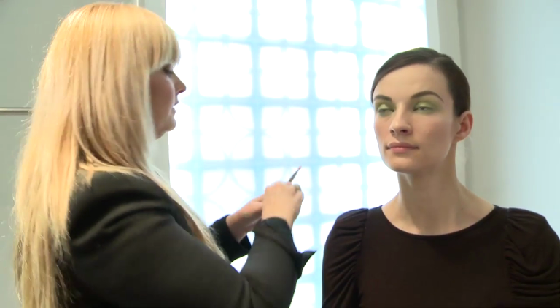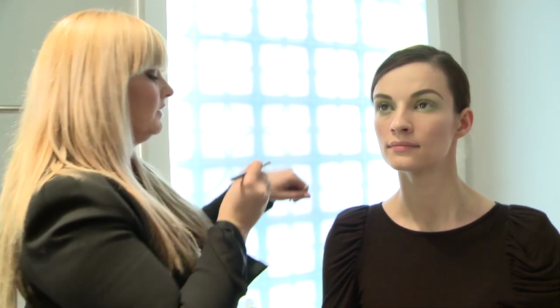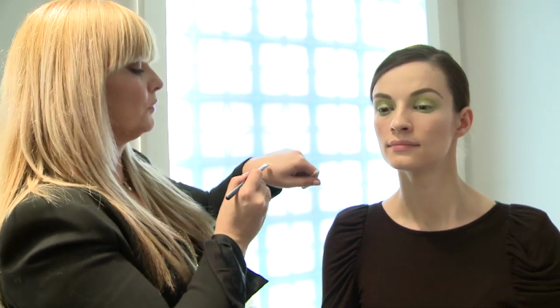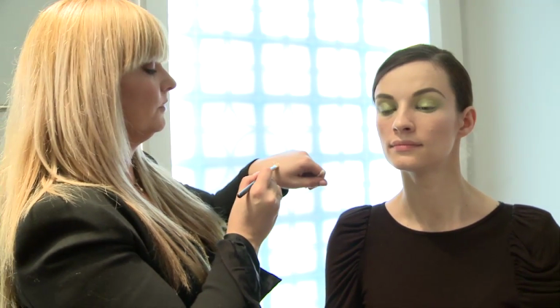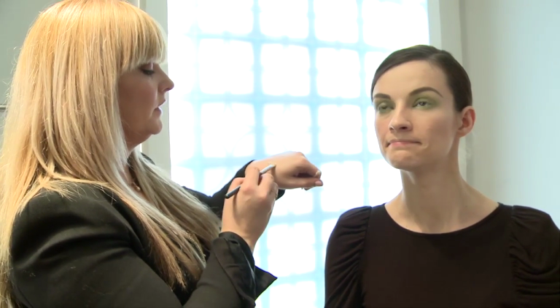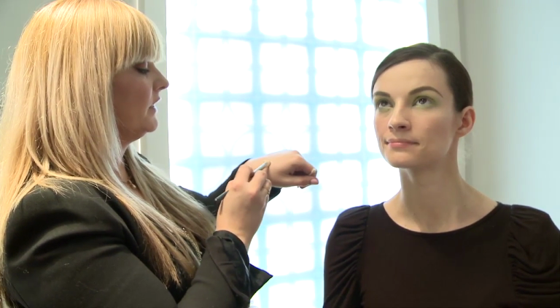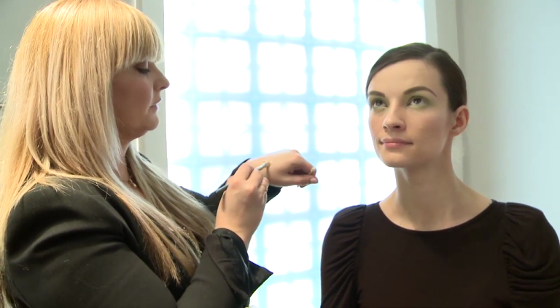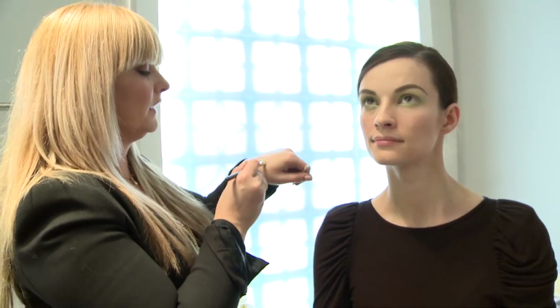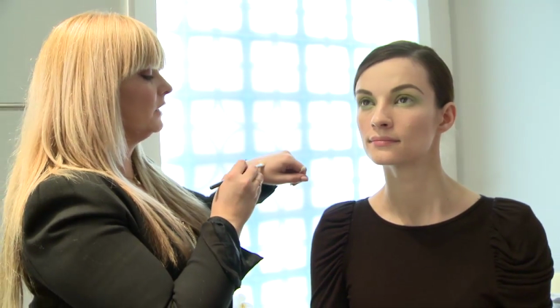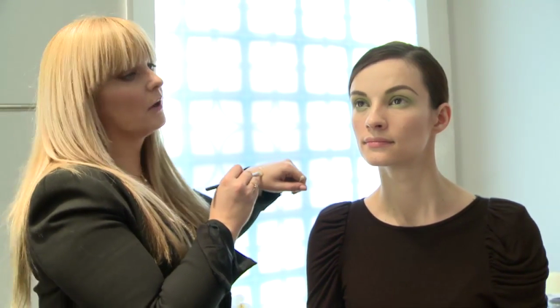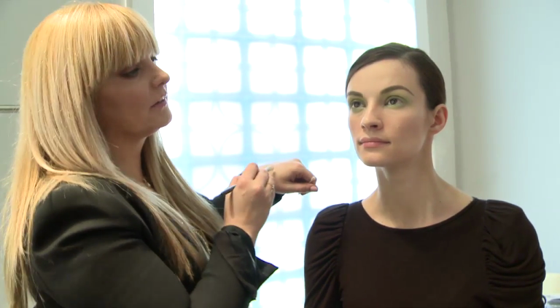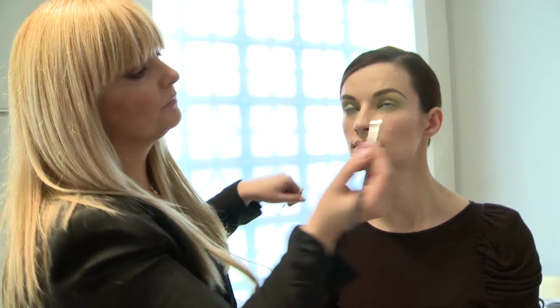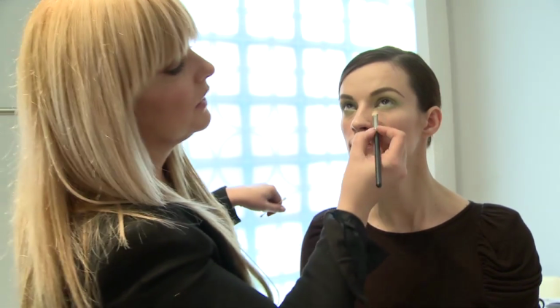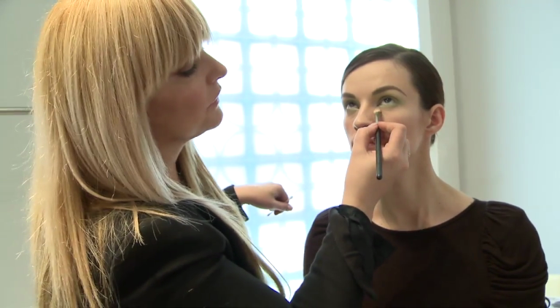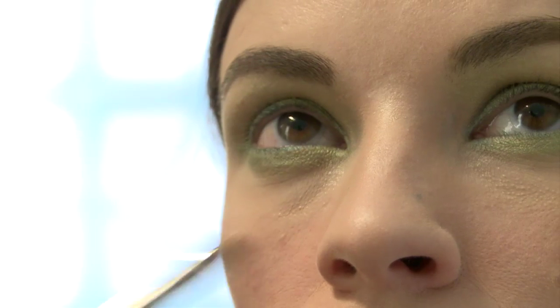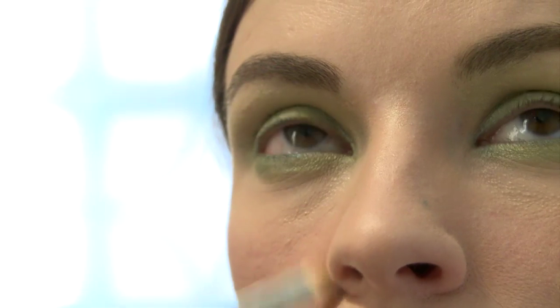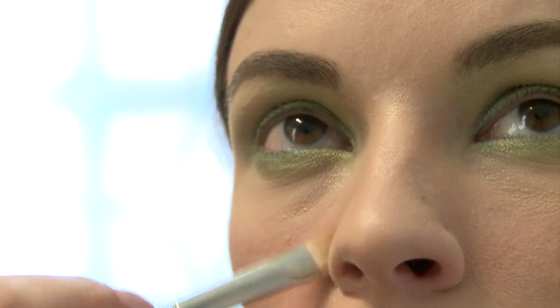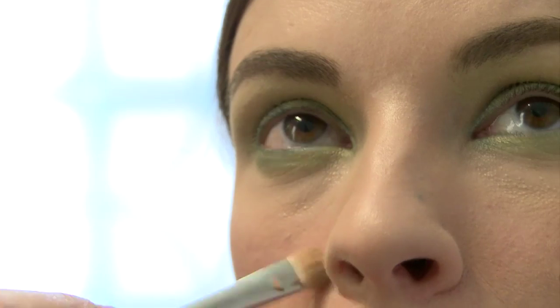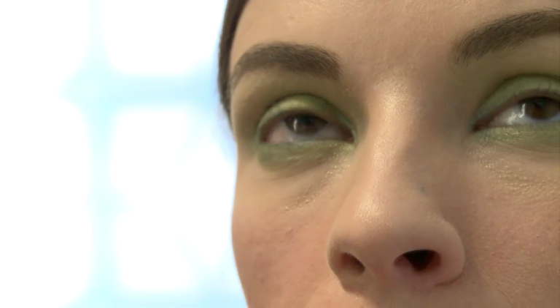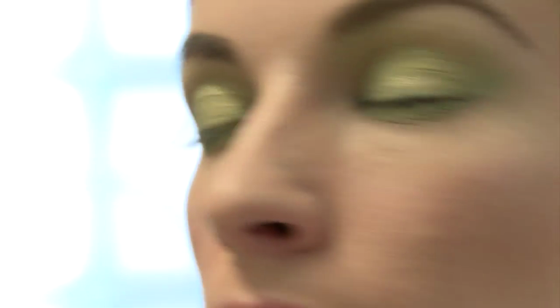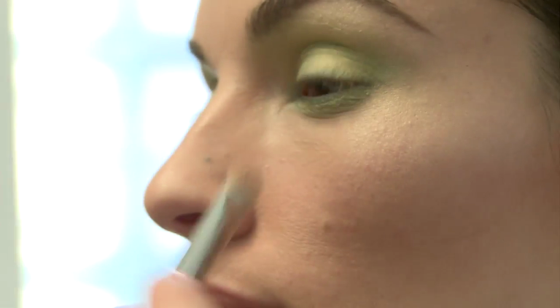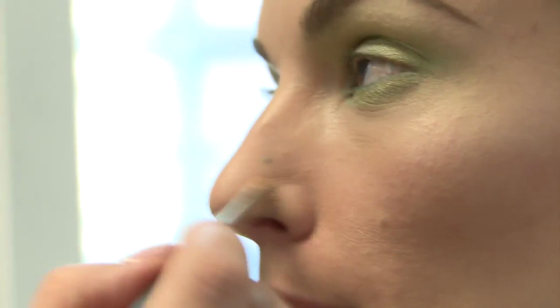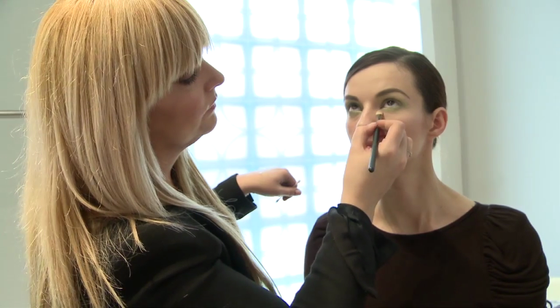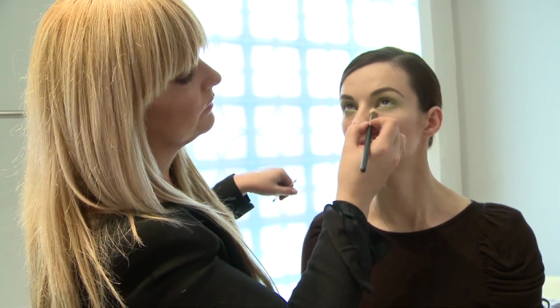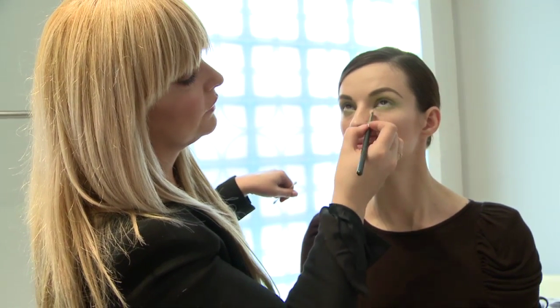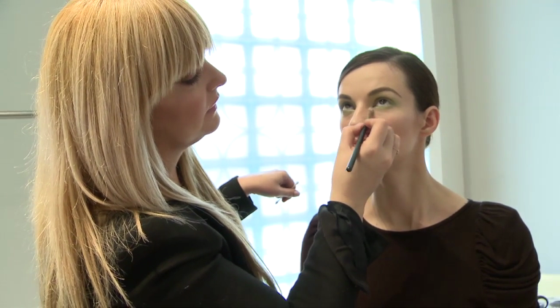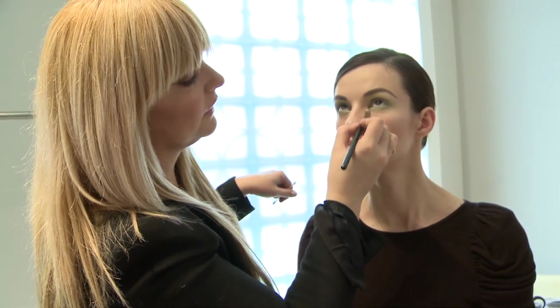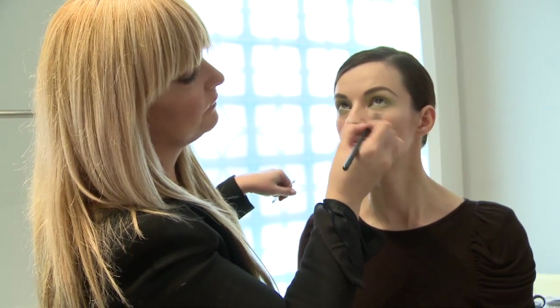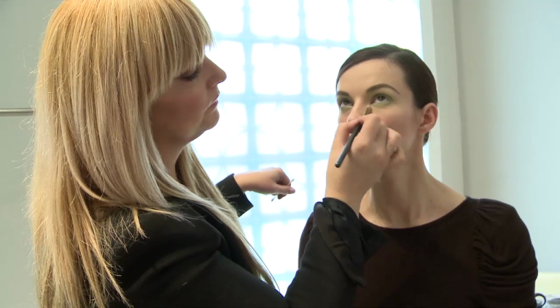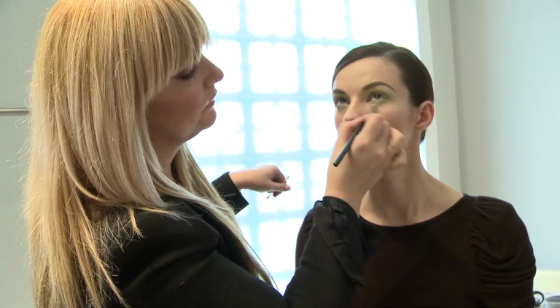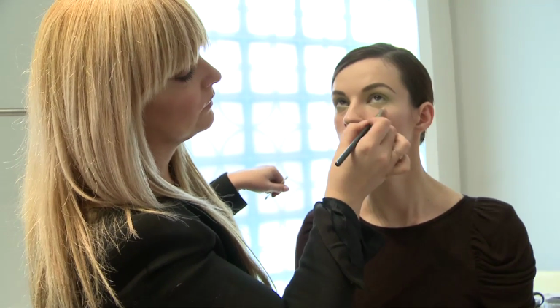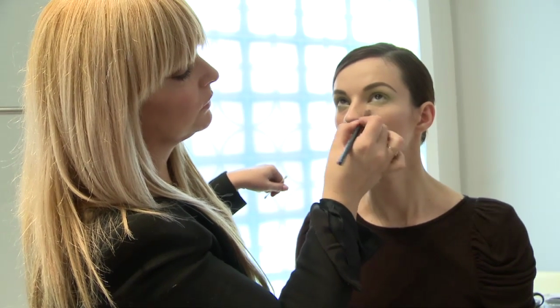With a soft brush and a little bit of concealer — I love the Pro Longwear concealer — I'm just going to bounce that from the inside of the eye all the way around.